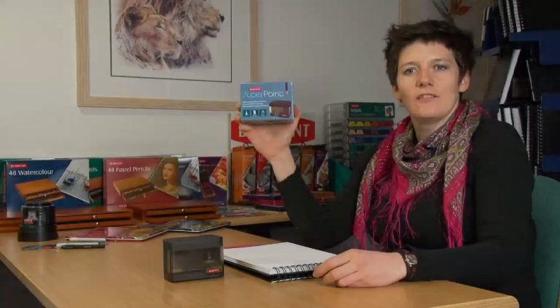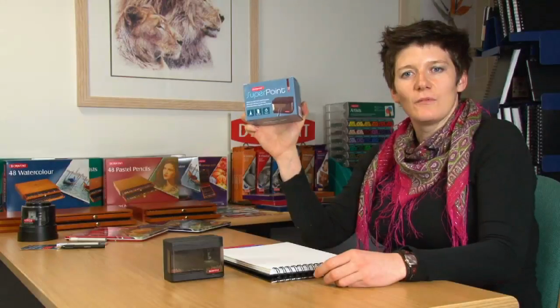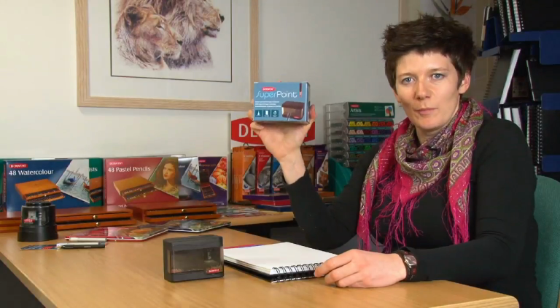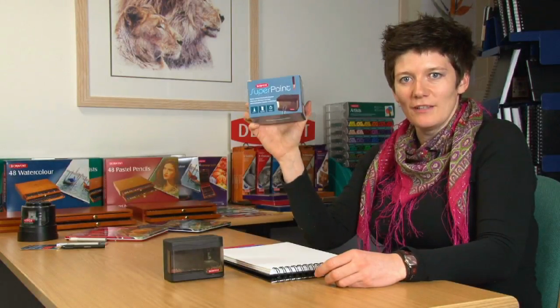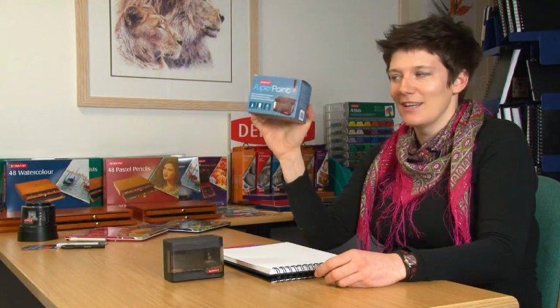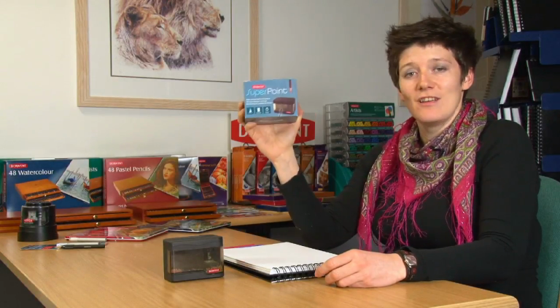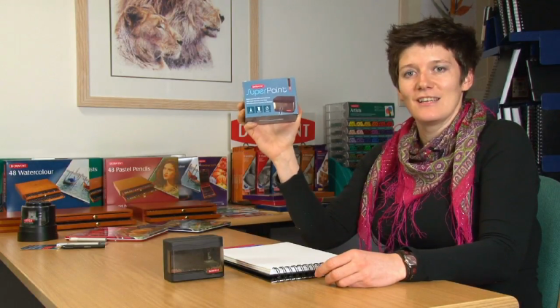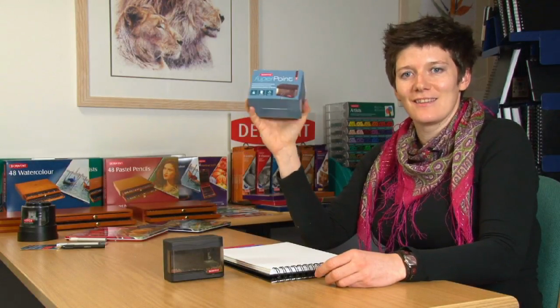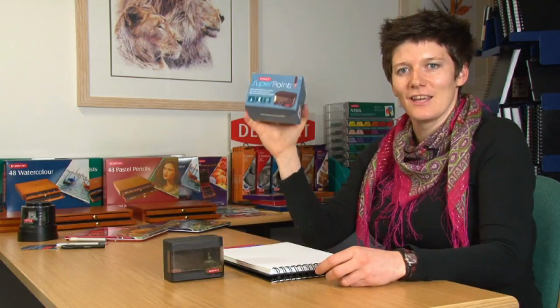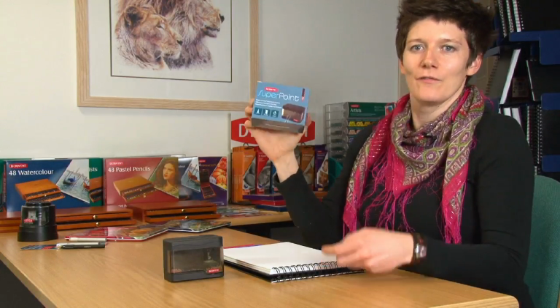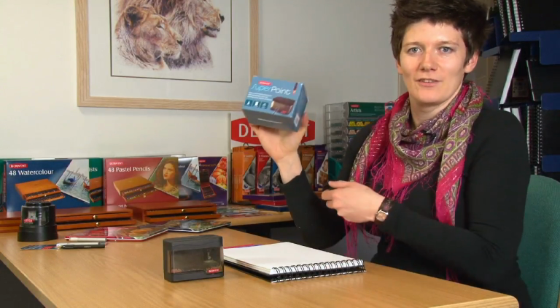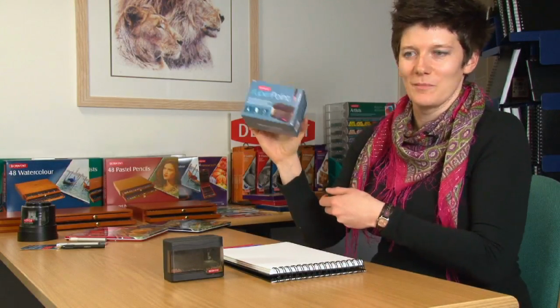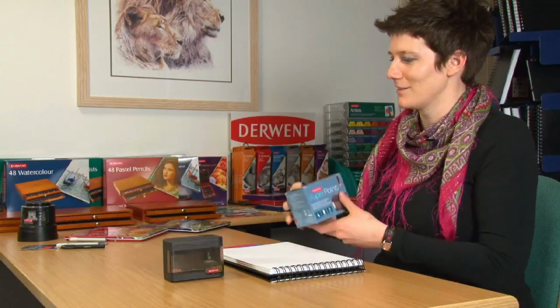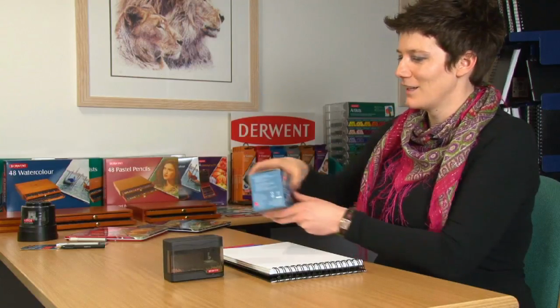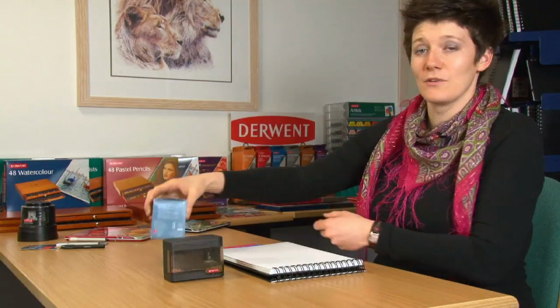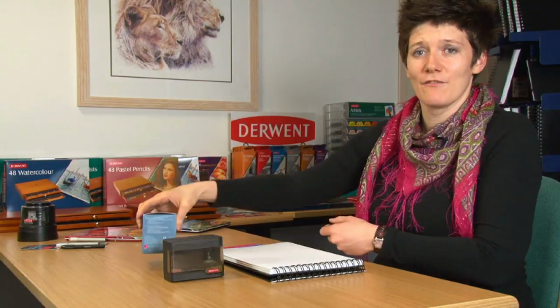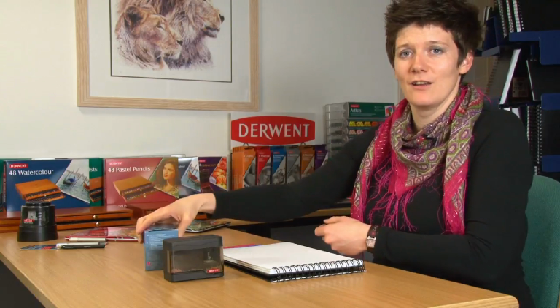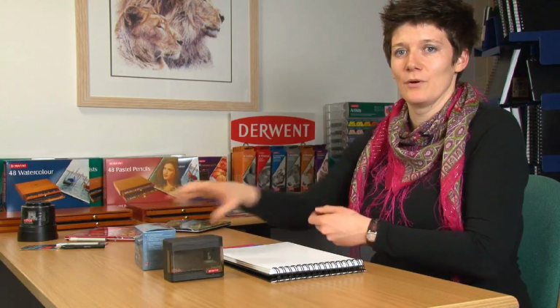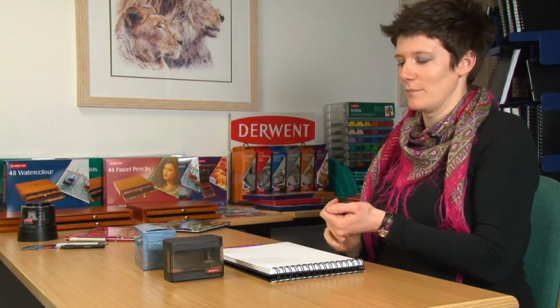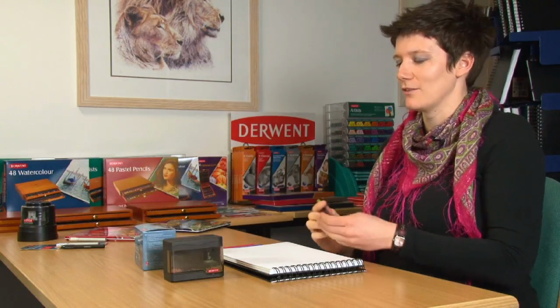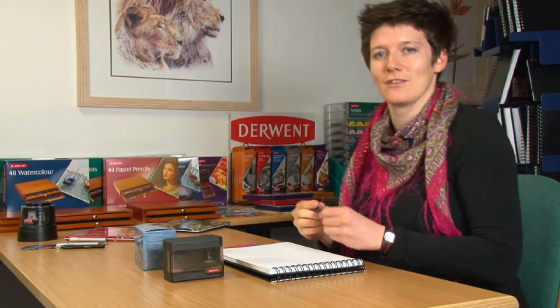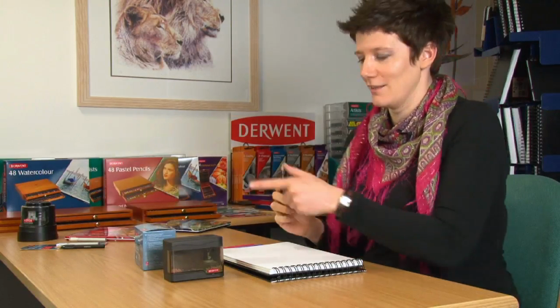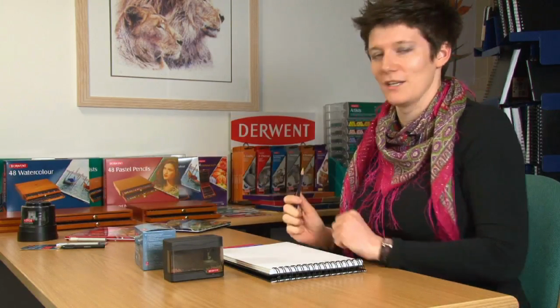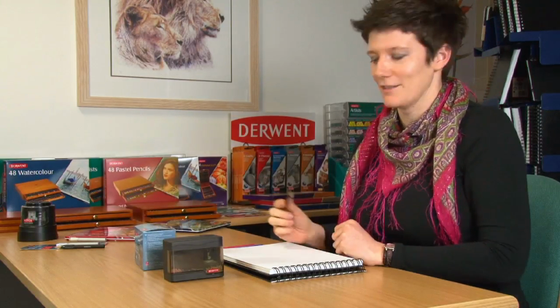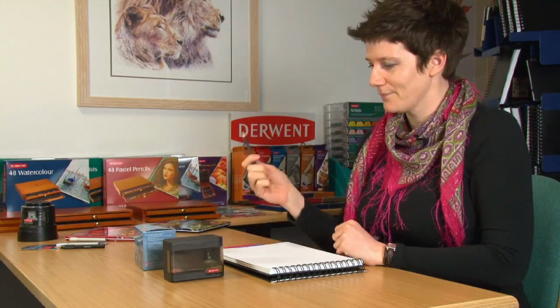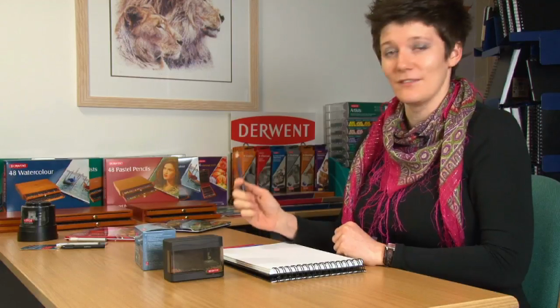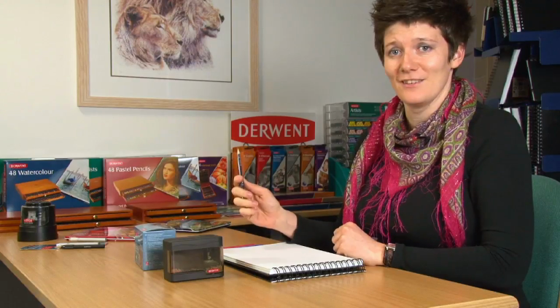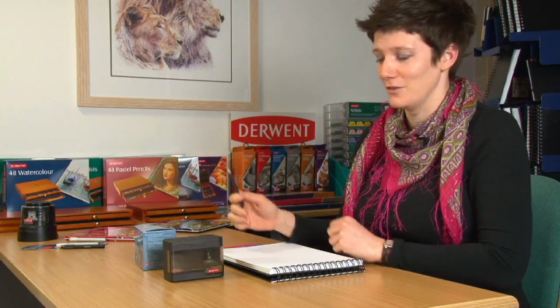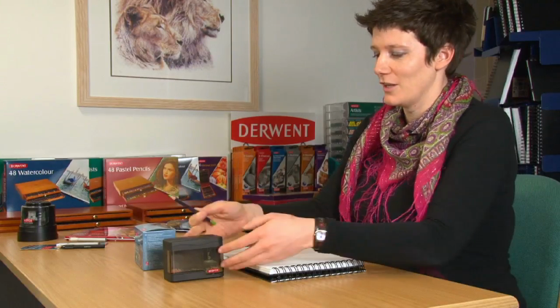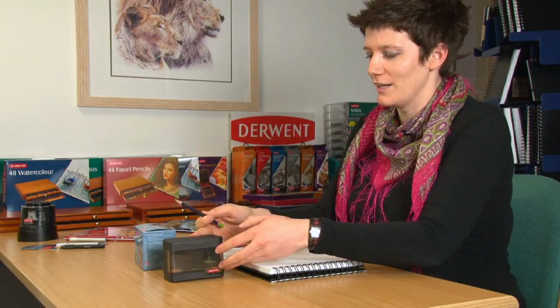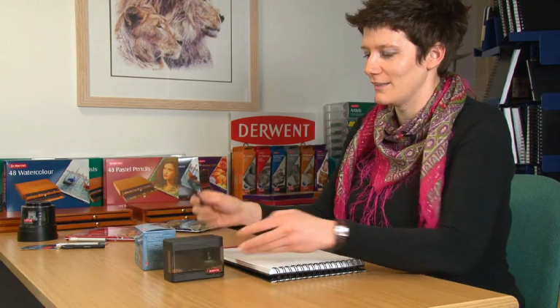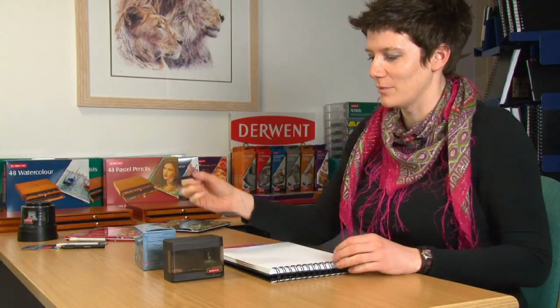This is the Derwent Superpoint and it really is the king of pencil sharpeners. If you want to get a really long point on your pencils, this is what you need. Dead easy to use, really nice and simple.